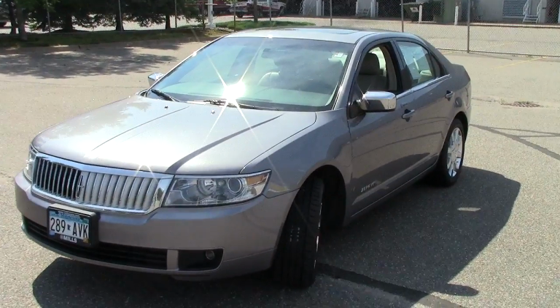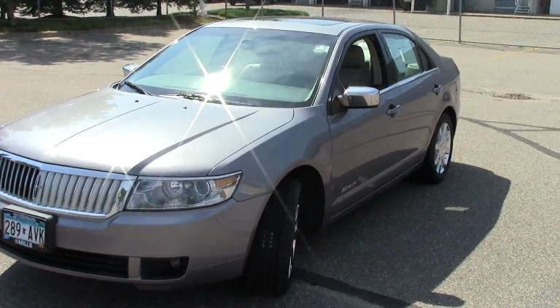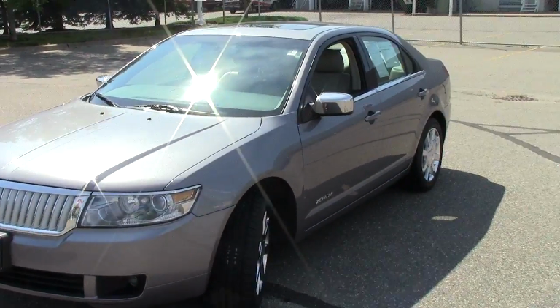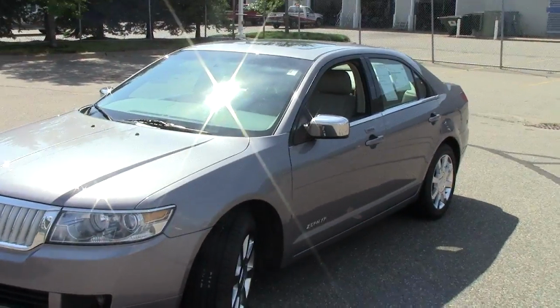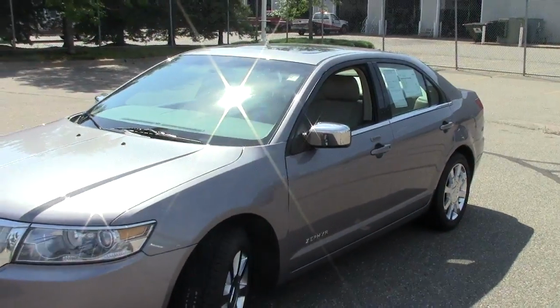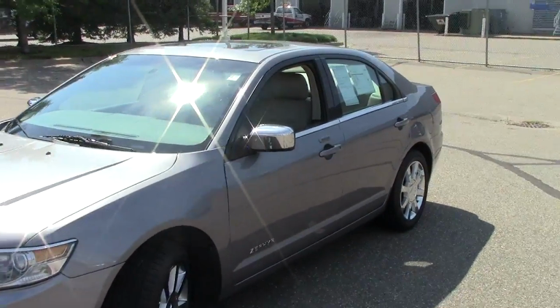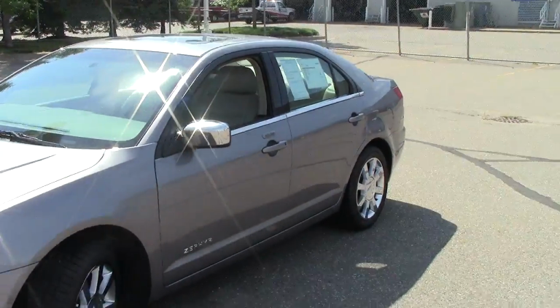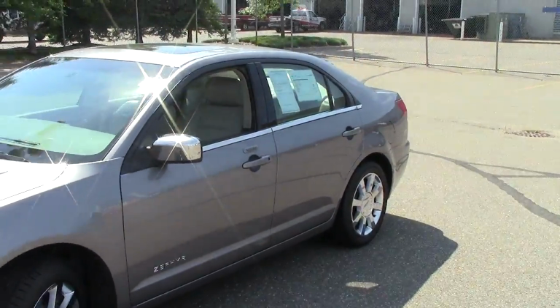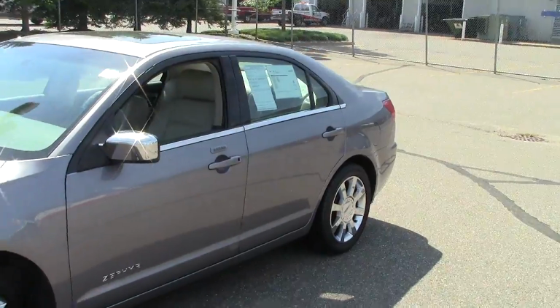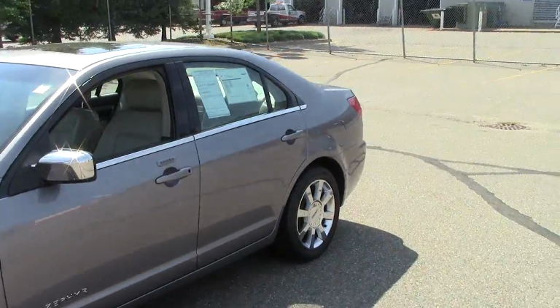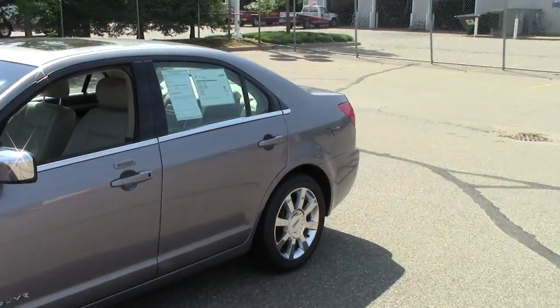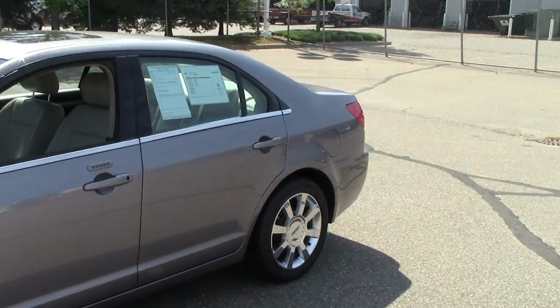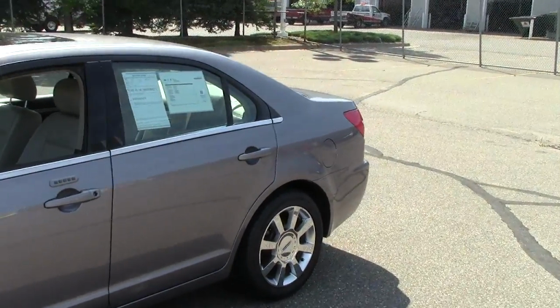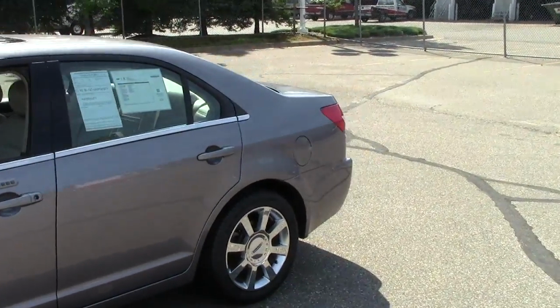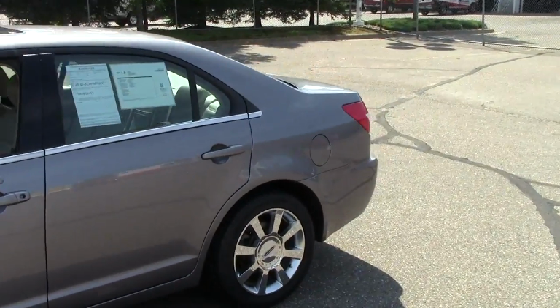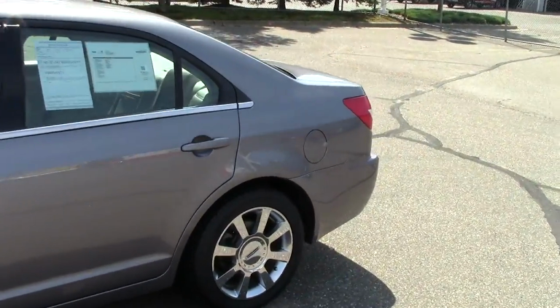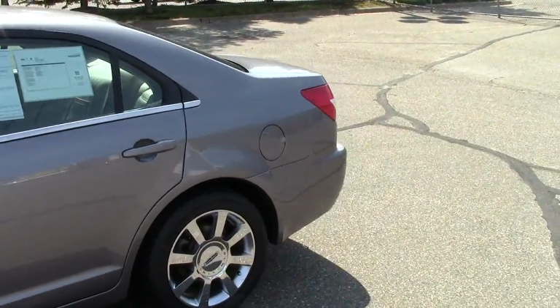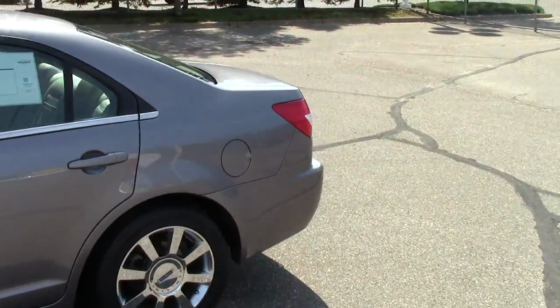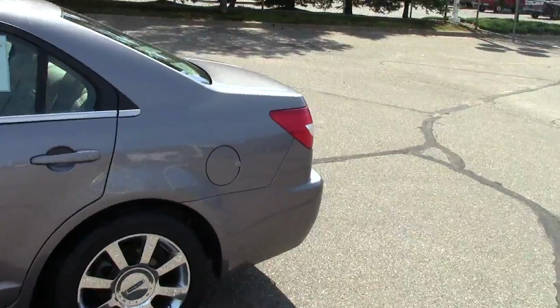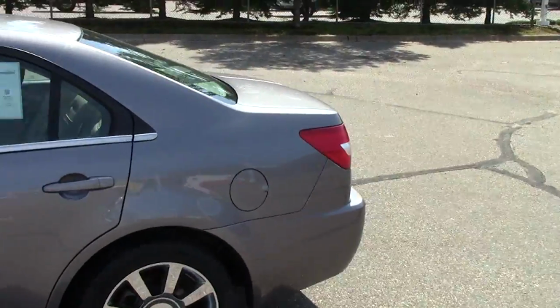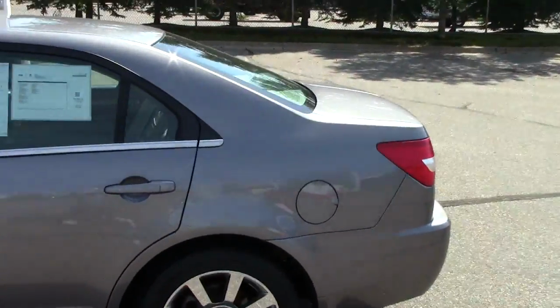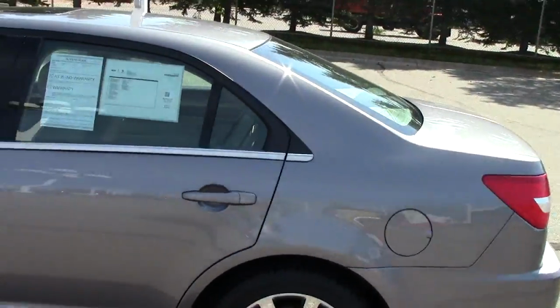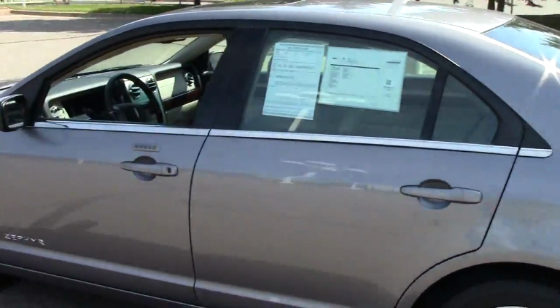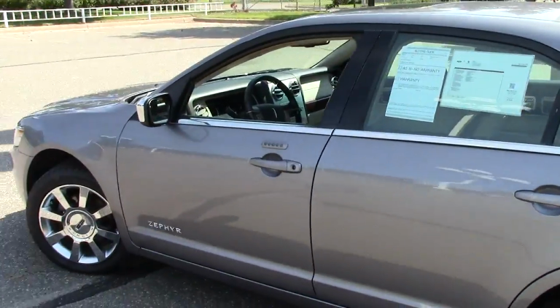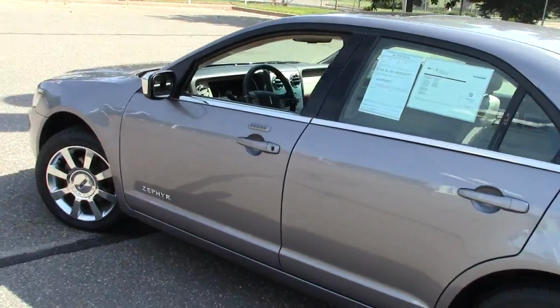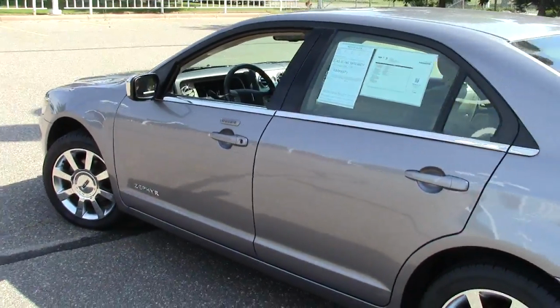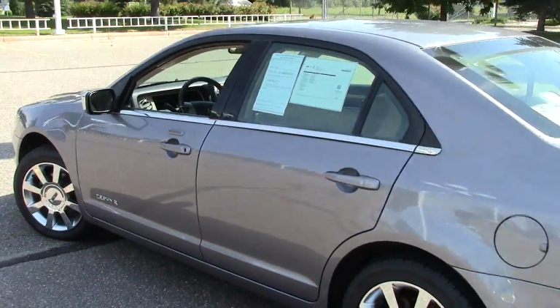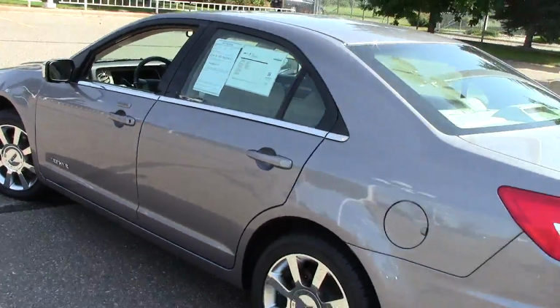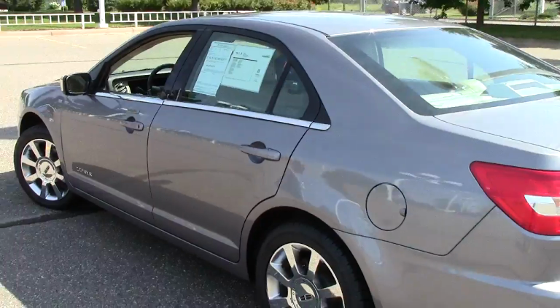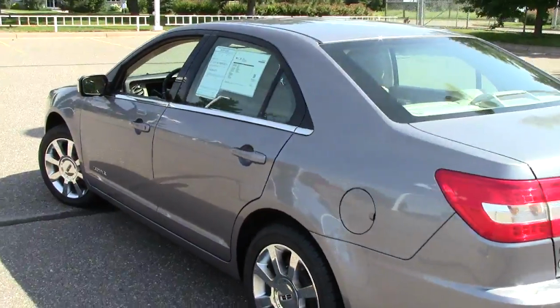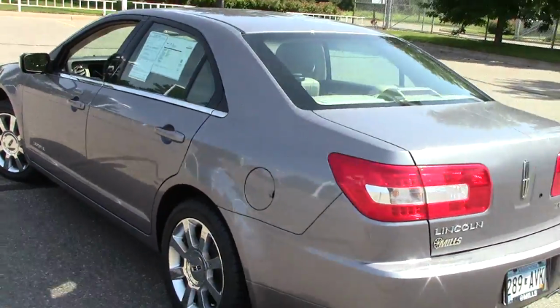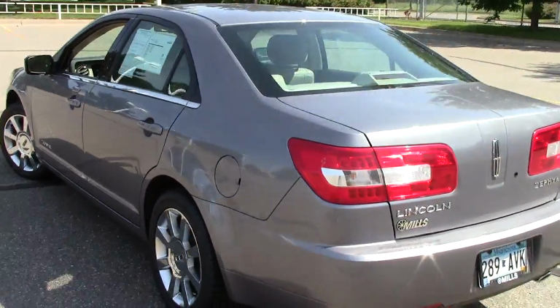This right here folks is the 2006 Lincoln Zephyr sedan. Zephyr coming from the Greek word which means mid-sized luxury vehicle — I don't know if that's true or not but I just made it up, so we're gonna go with it.